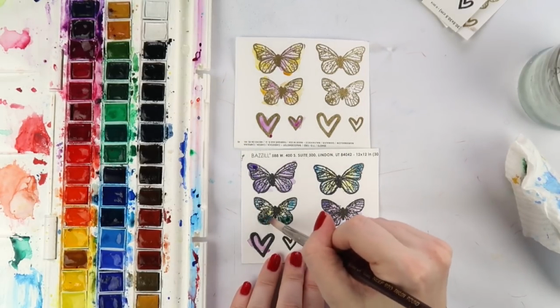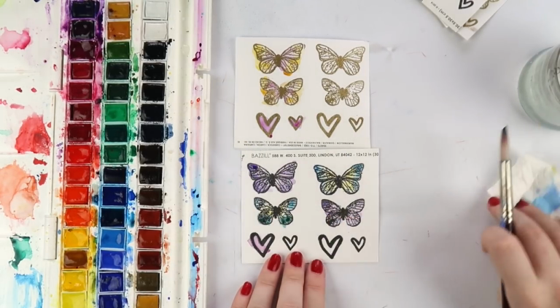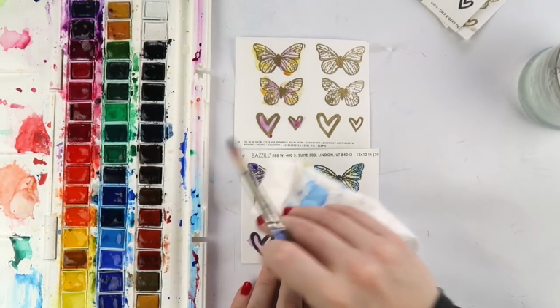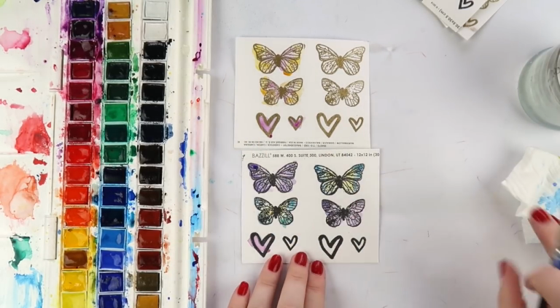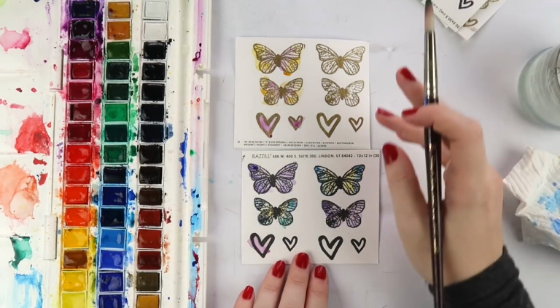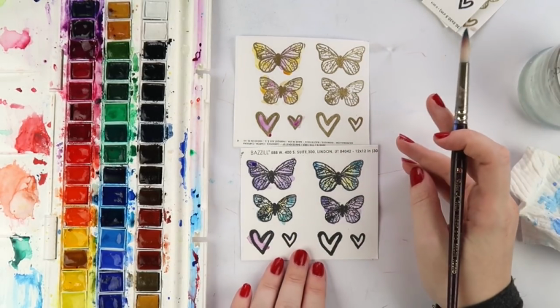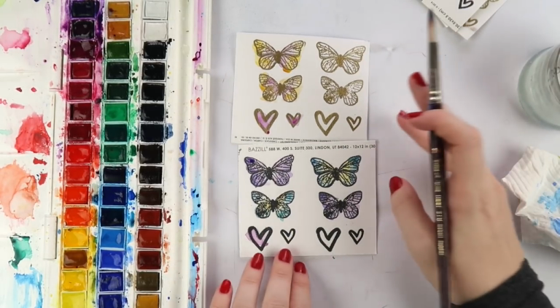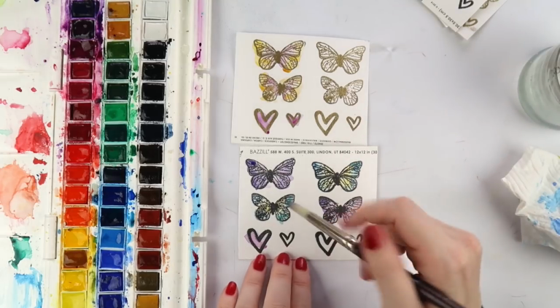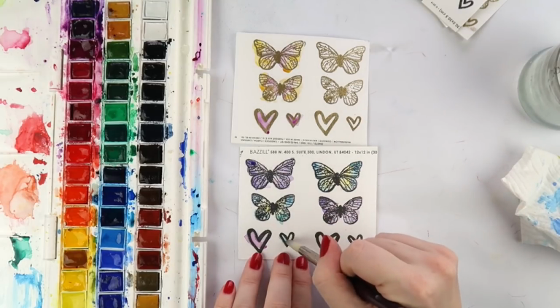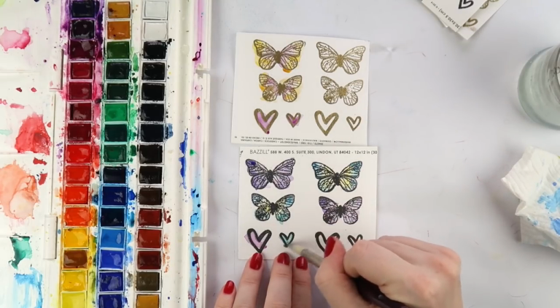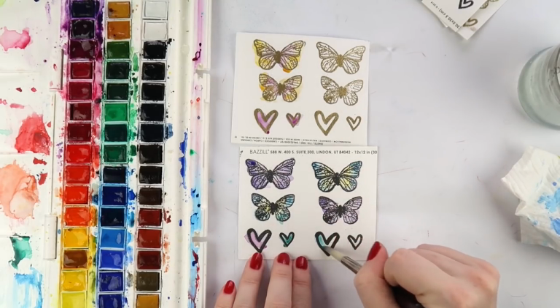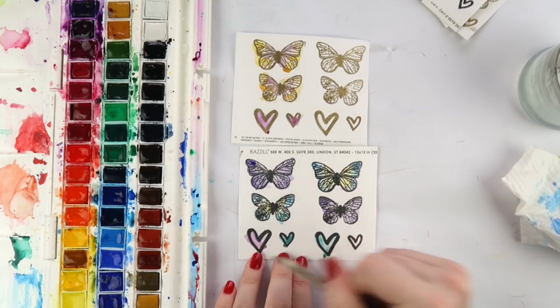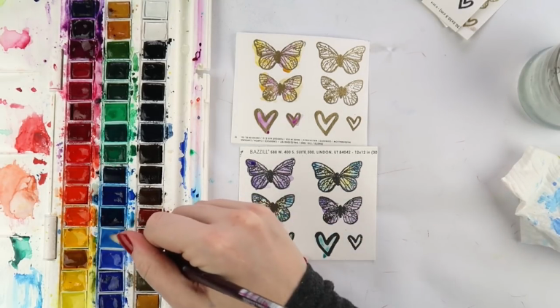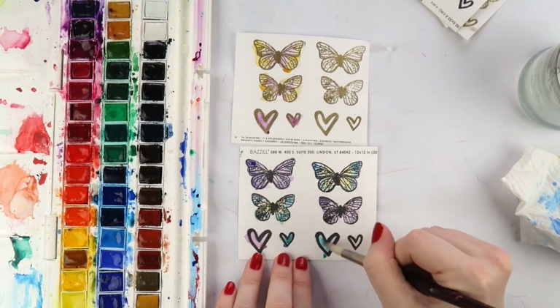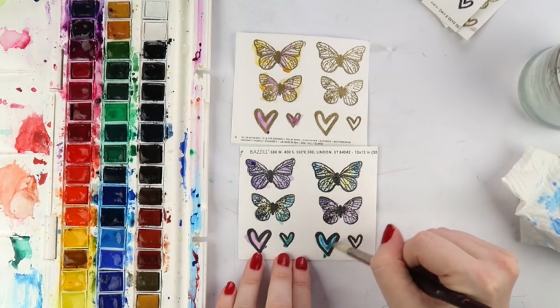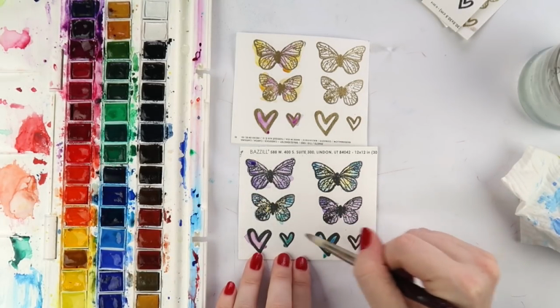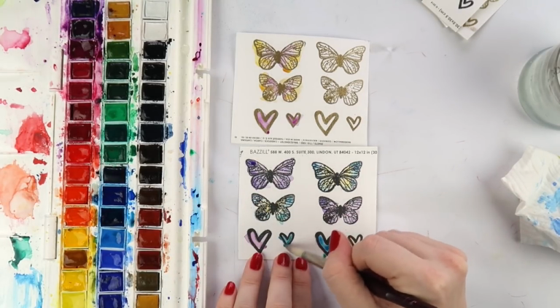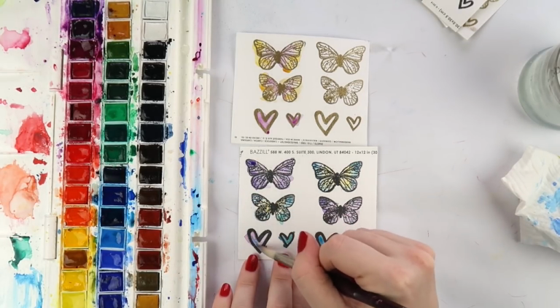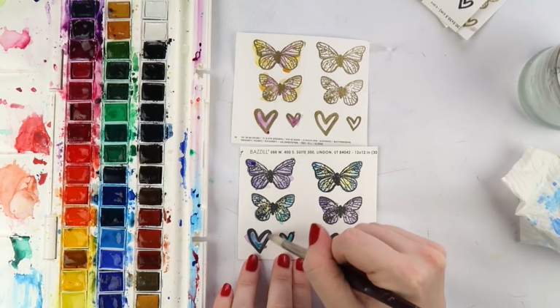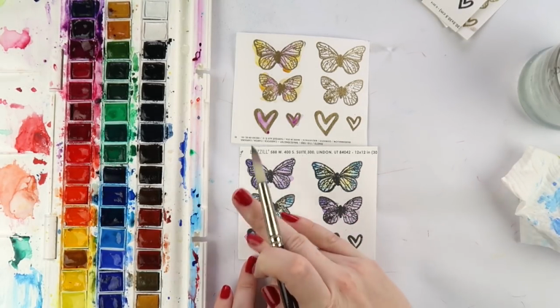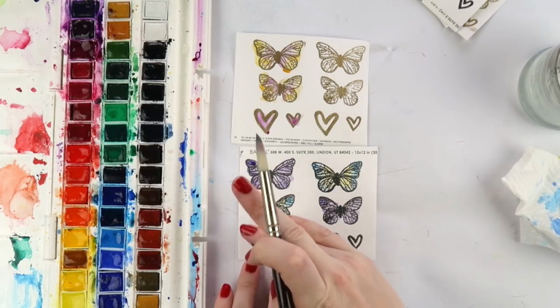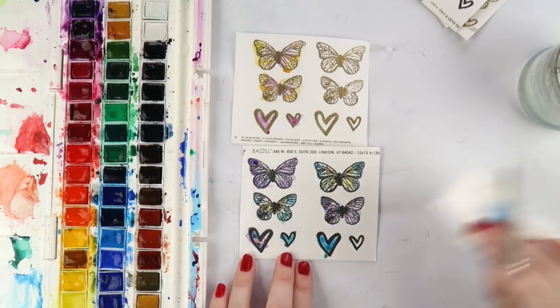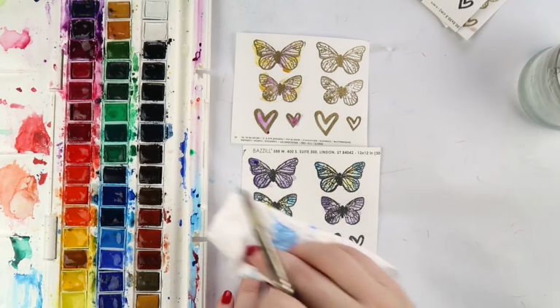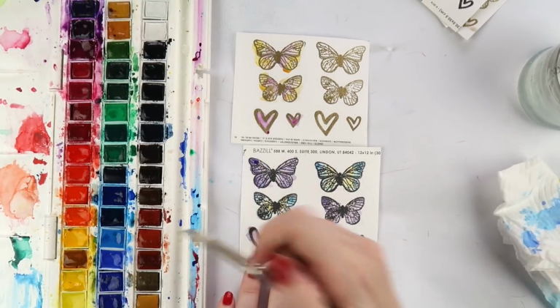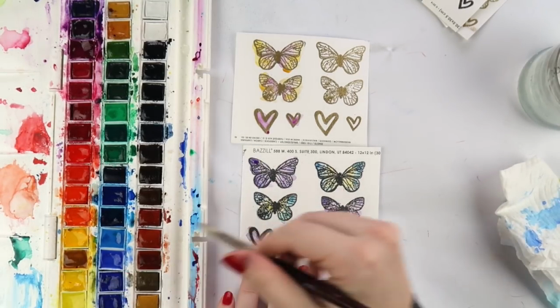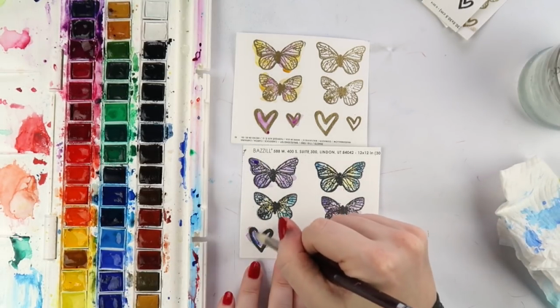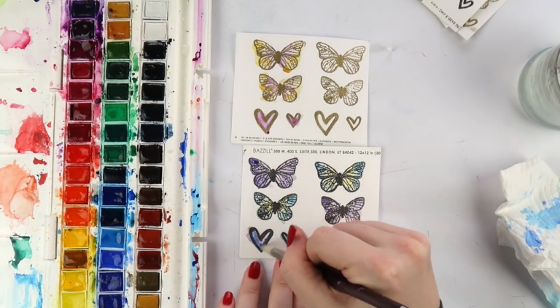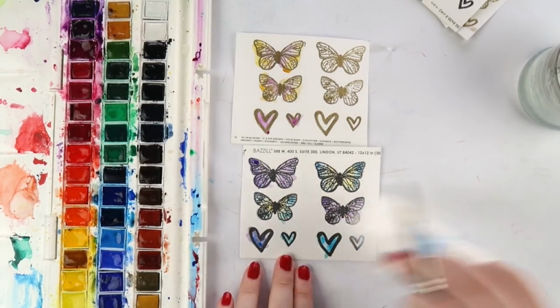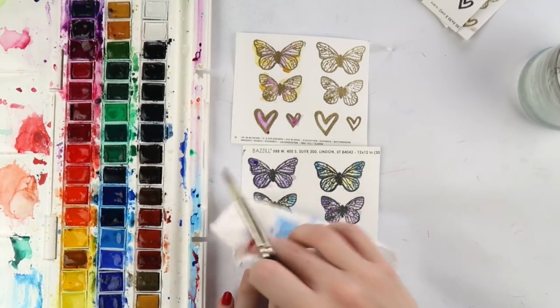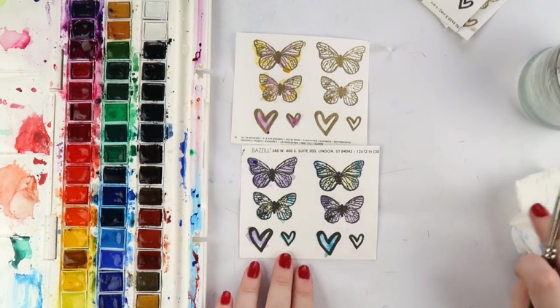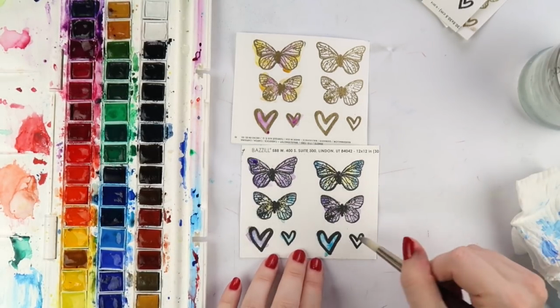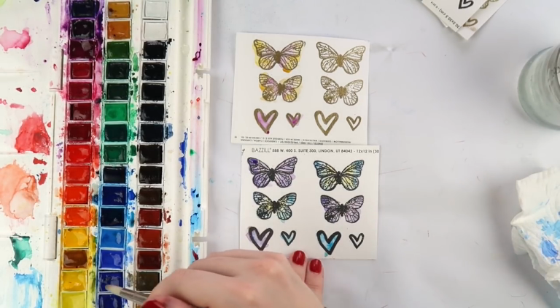I really want to do a process video for you guys with my floral stamps - I love doing it with those colors and it's just a fun thing to do. I'm using my Windsor and Newton watercolors which are my faves.